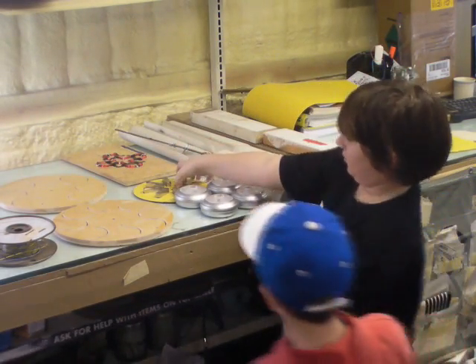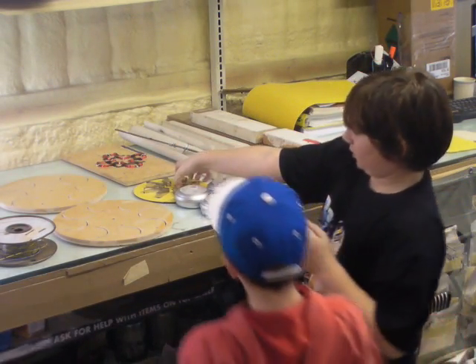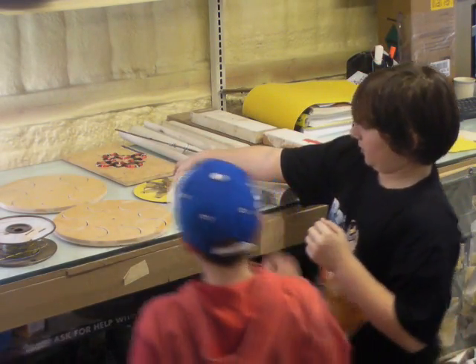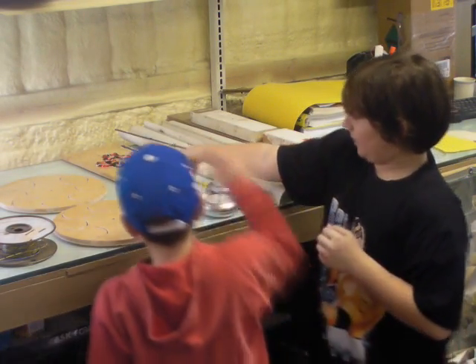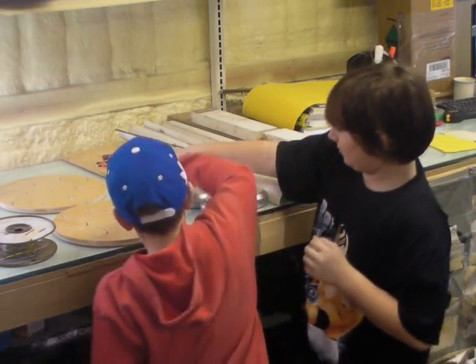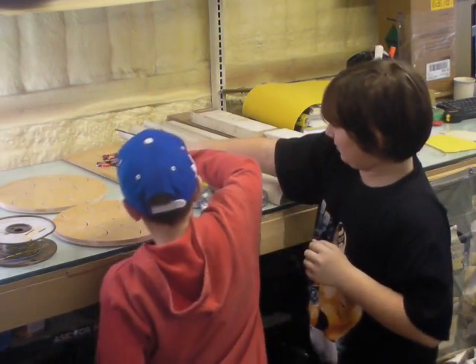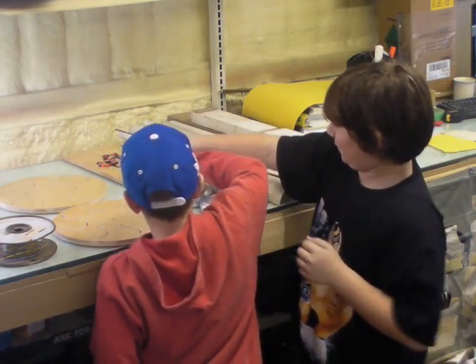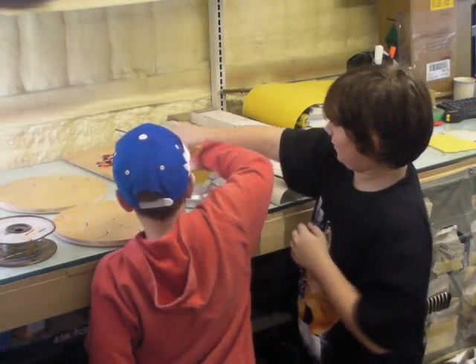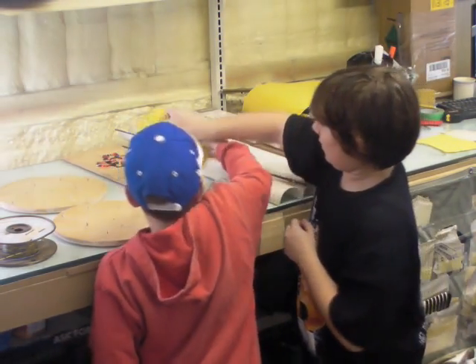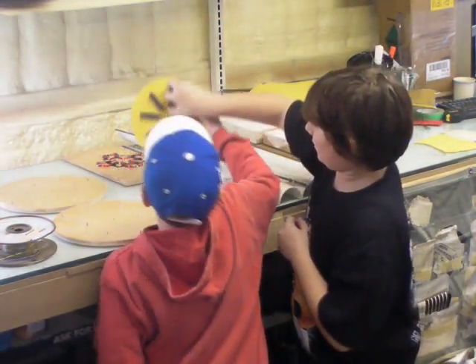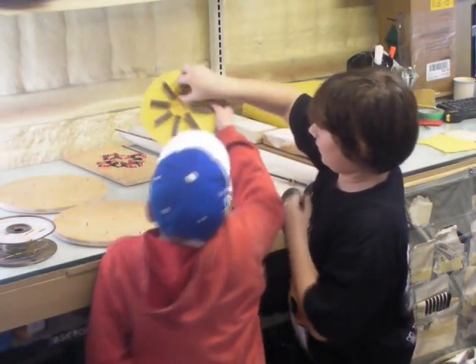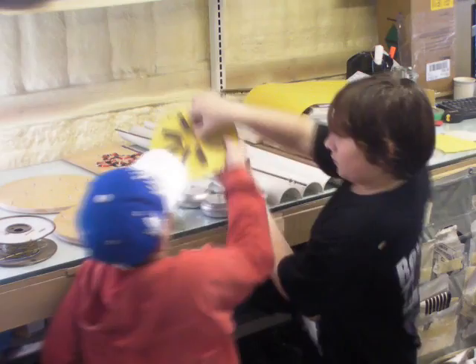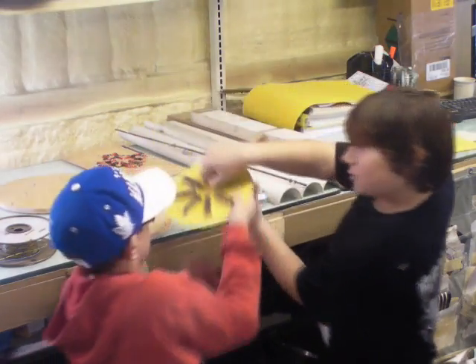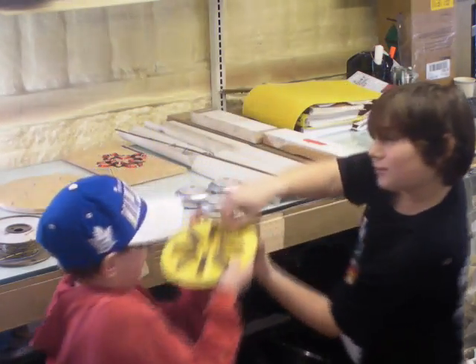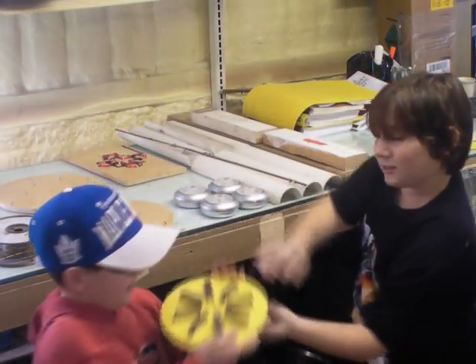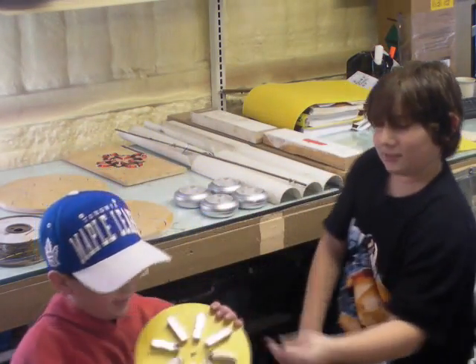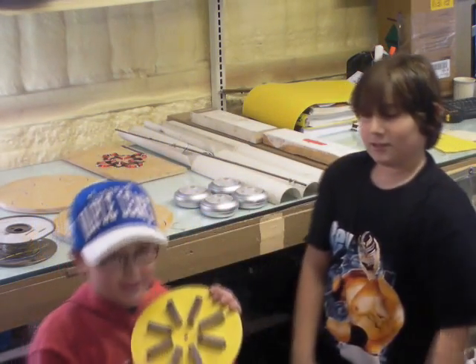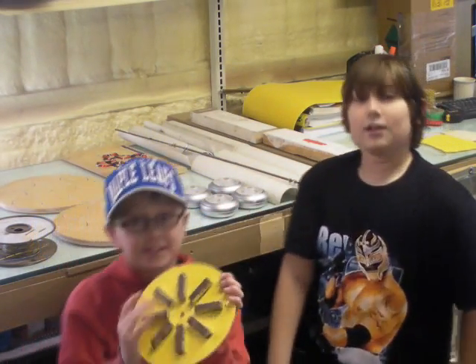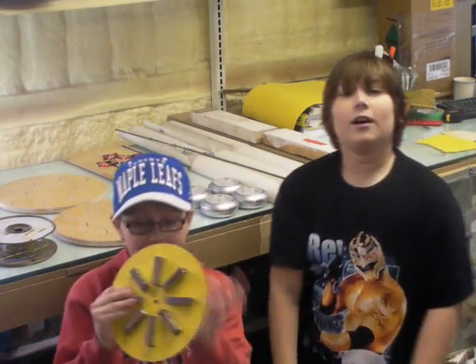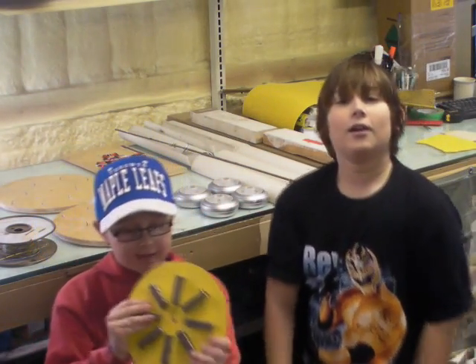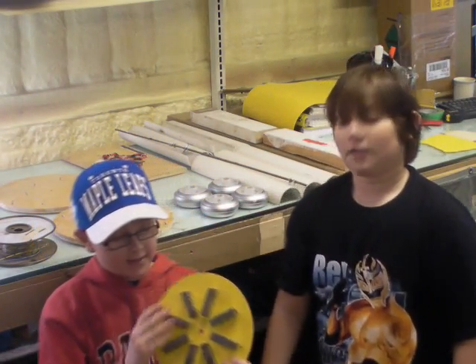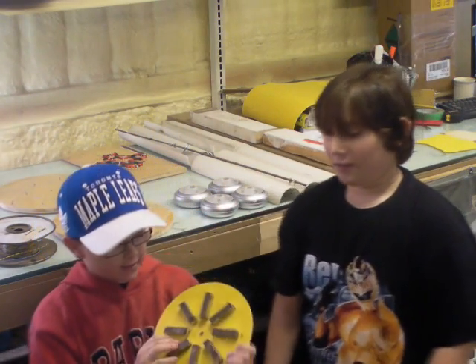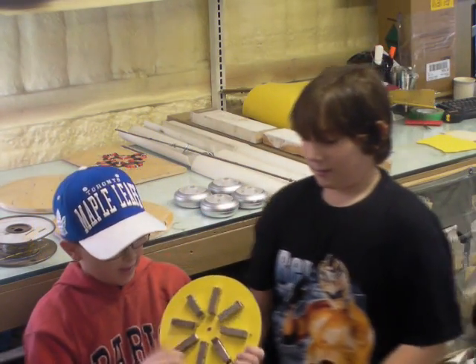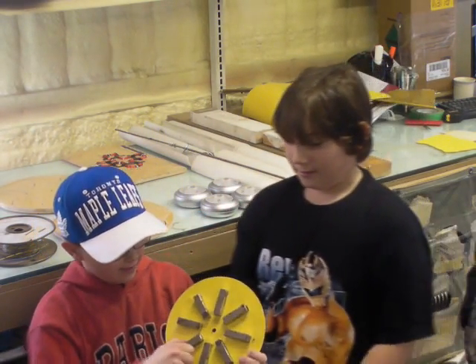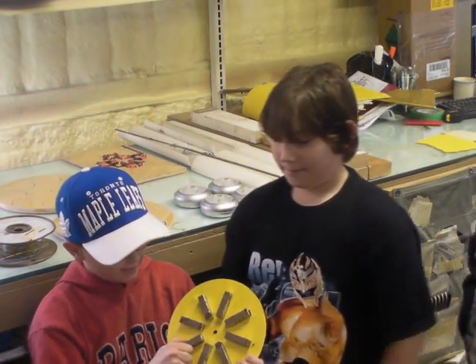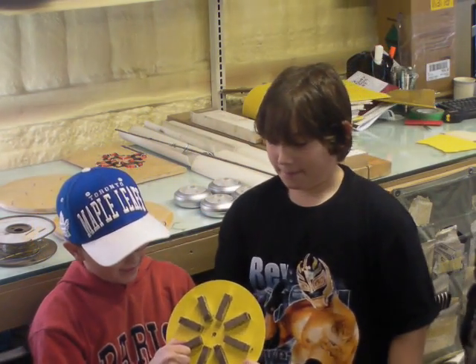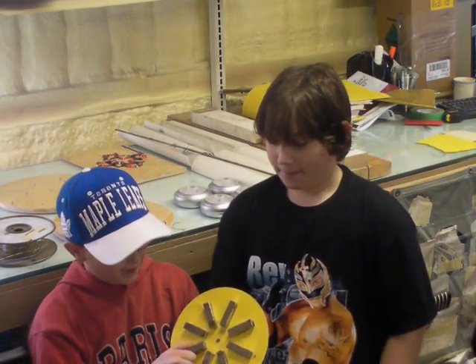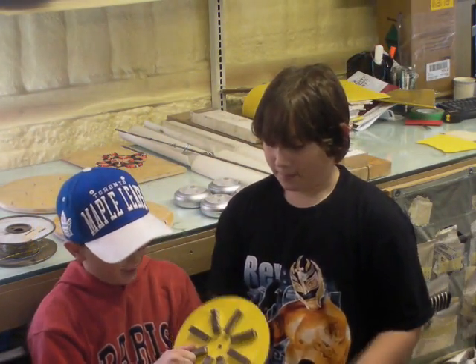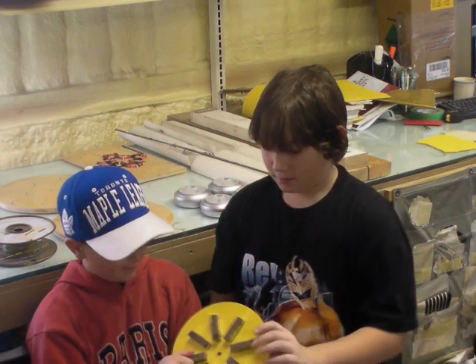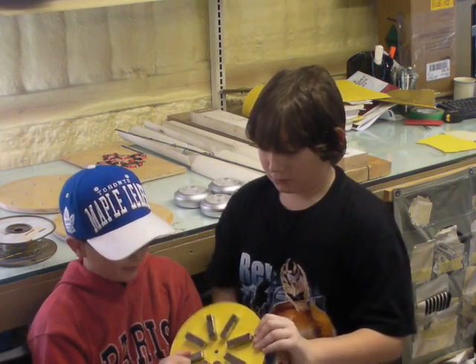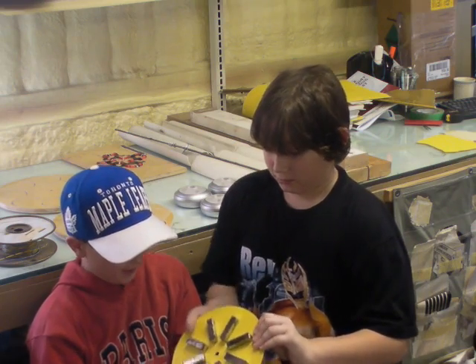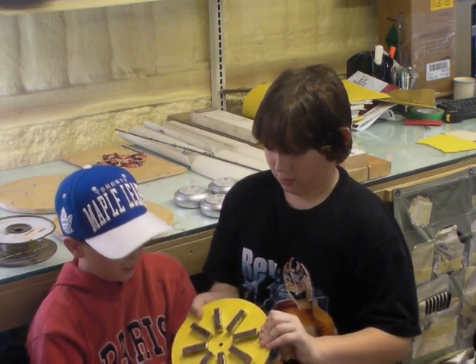The magnet is cool. This is the magnet disc, and these magnets right here are really stuck to it.